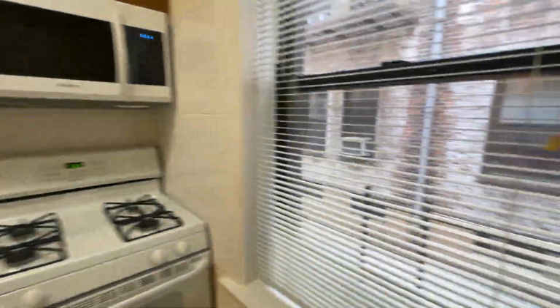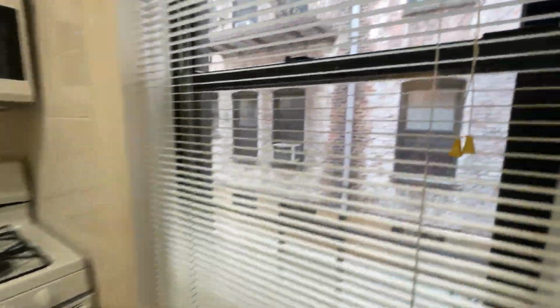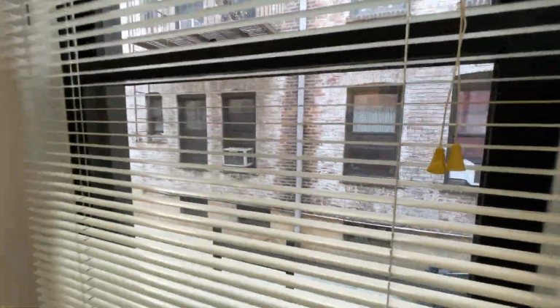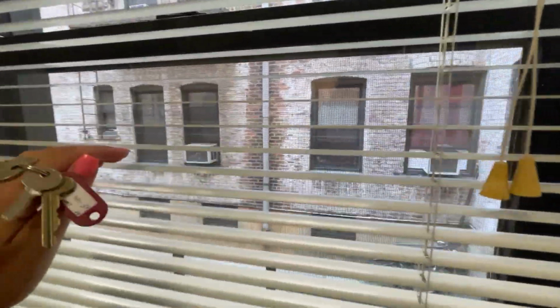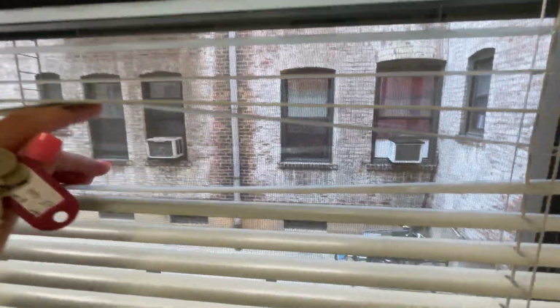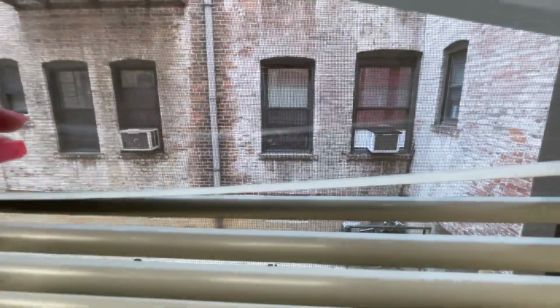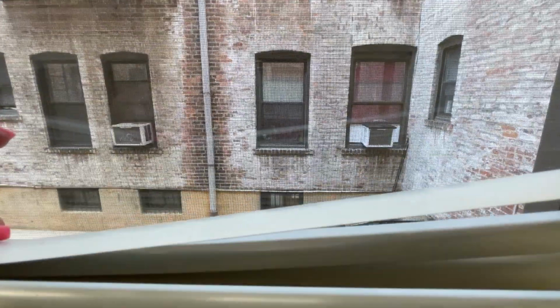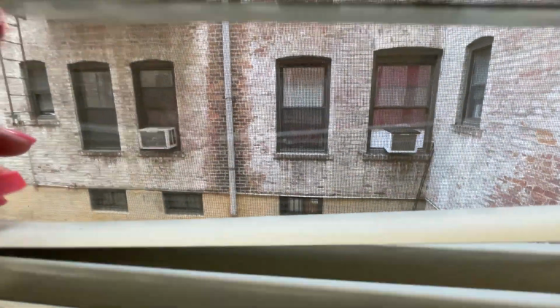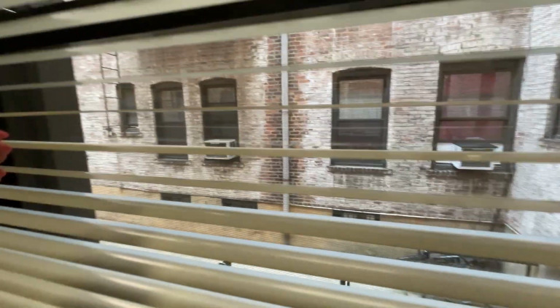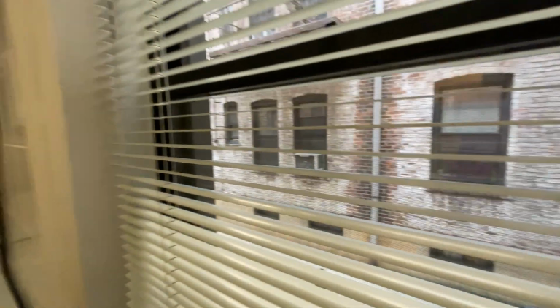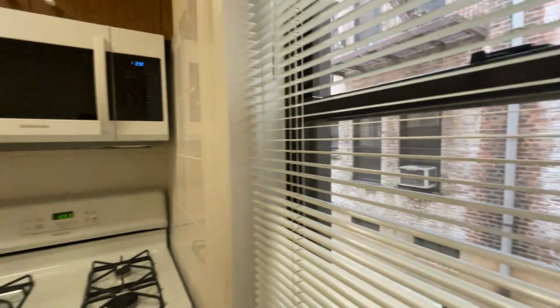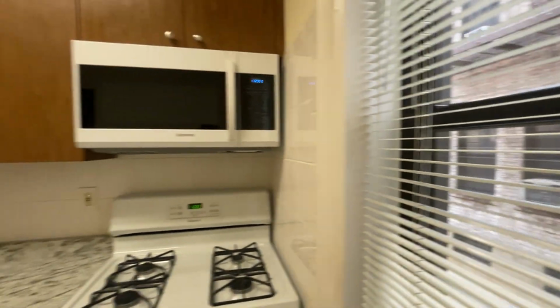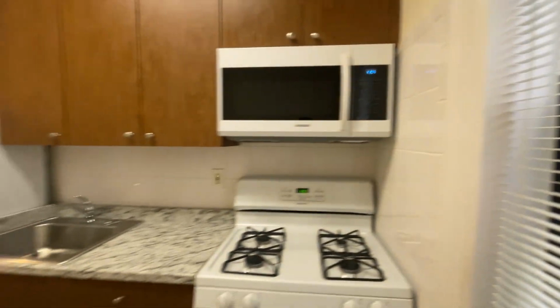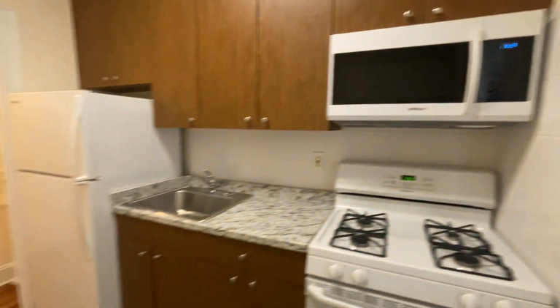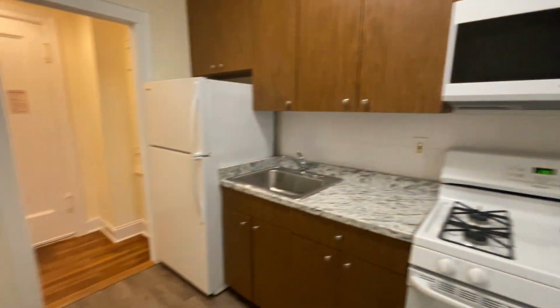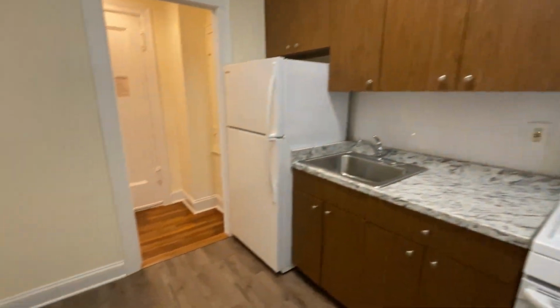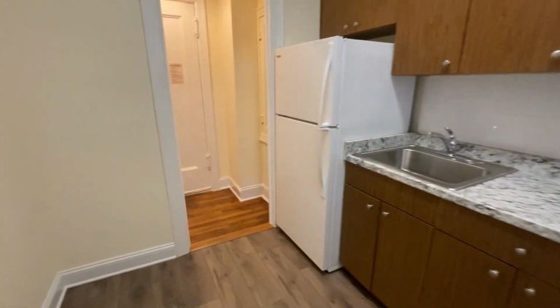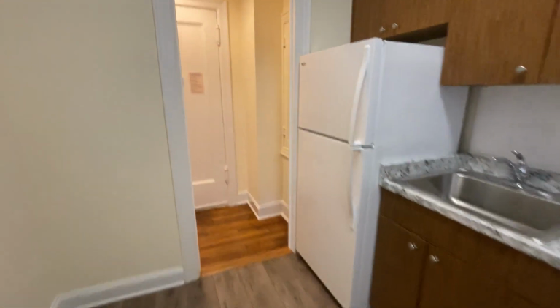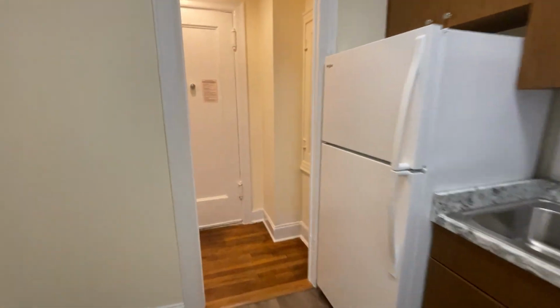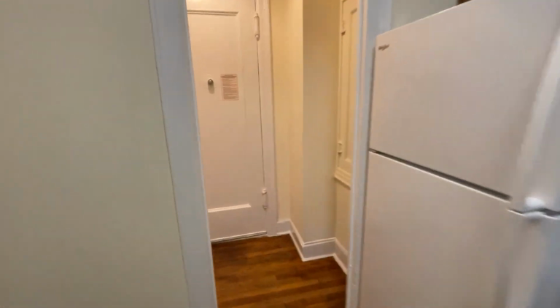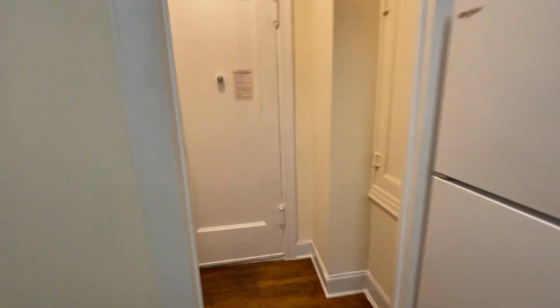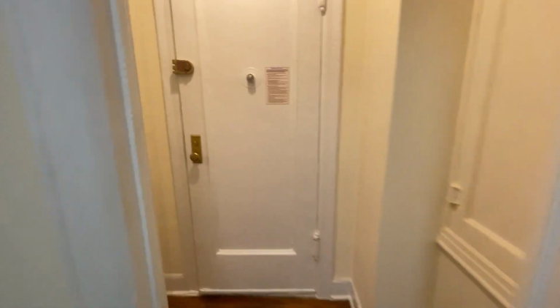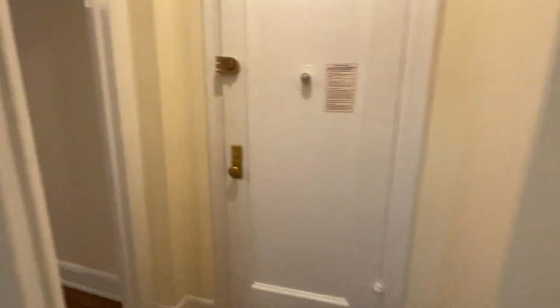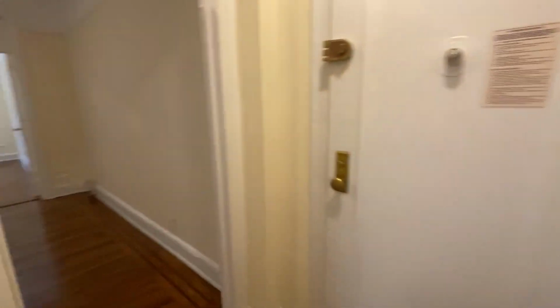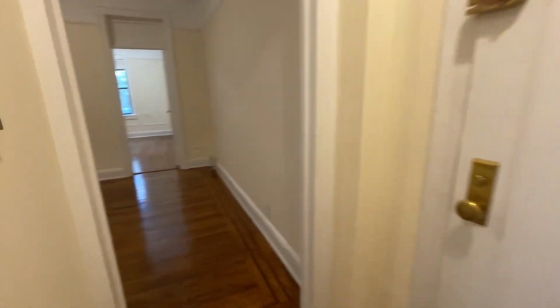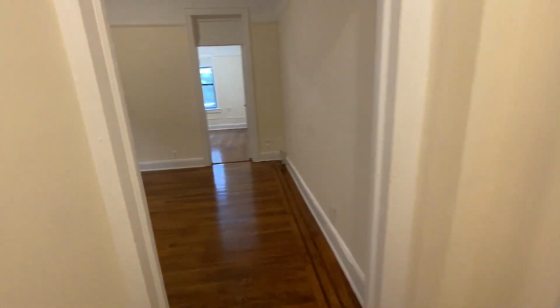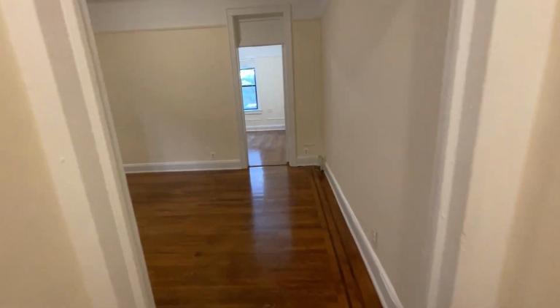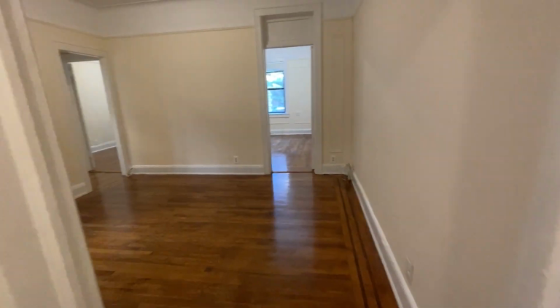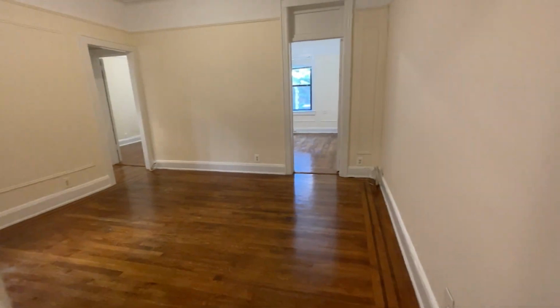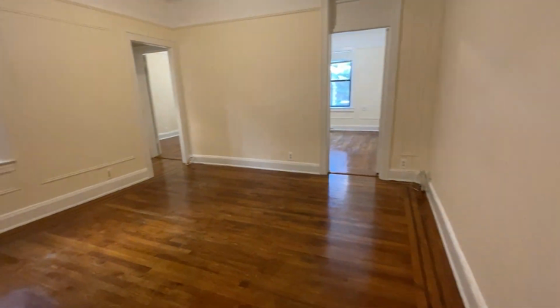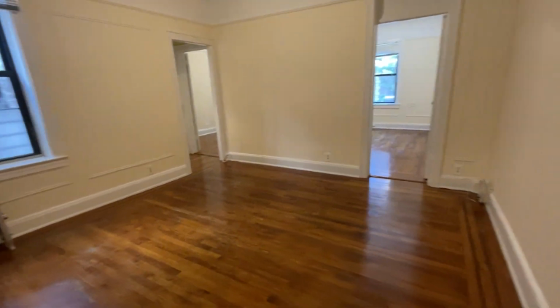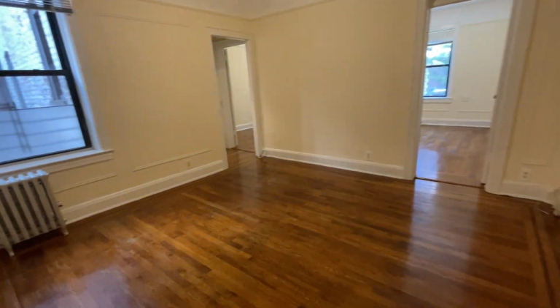We're facing the side of the building. Beautiful hardwood floors.